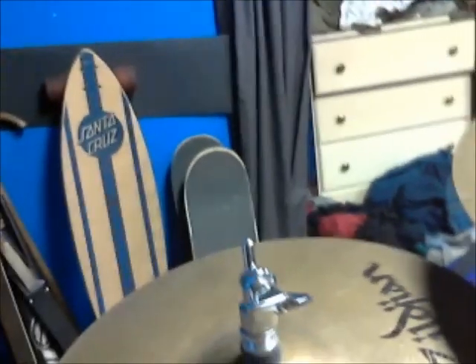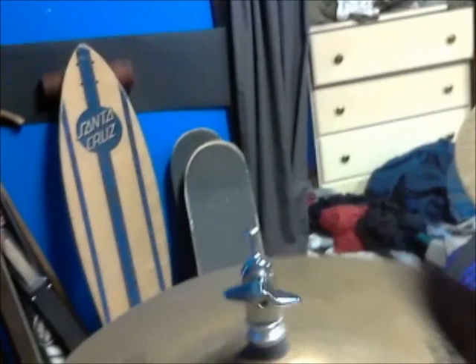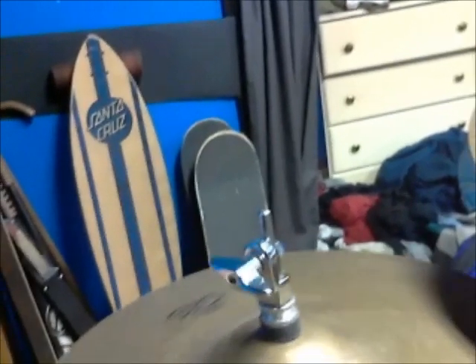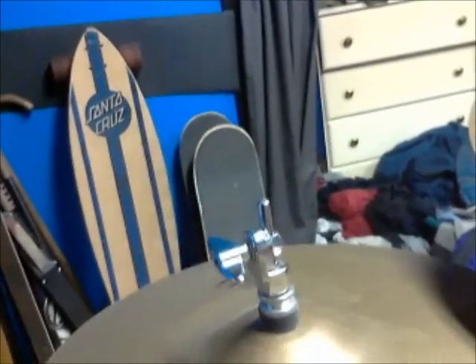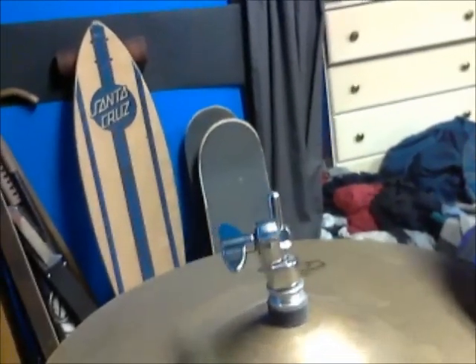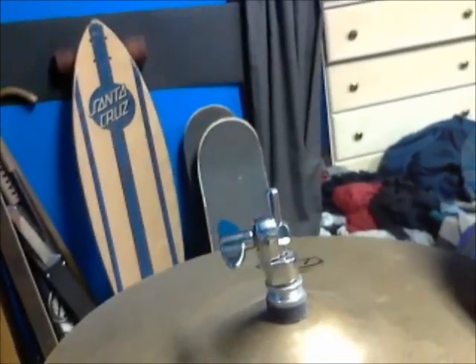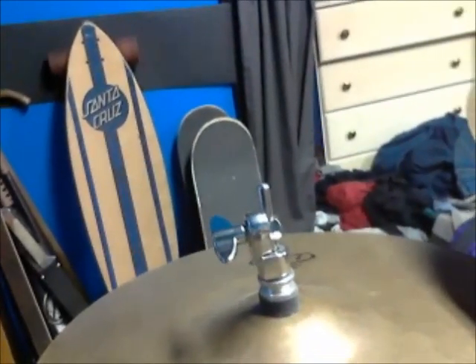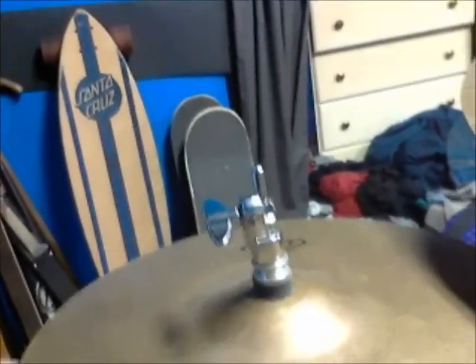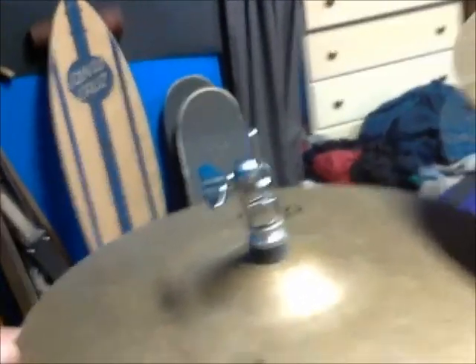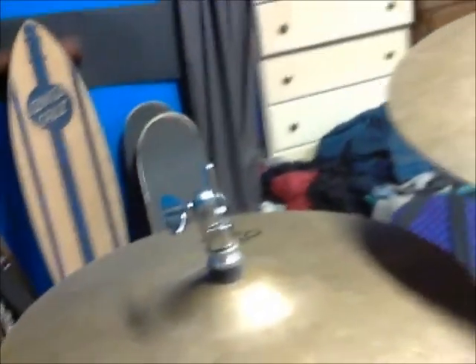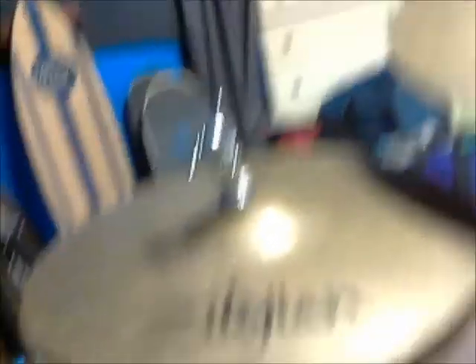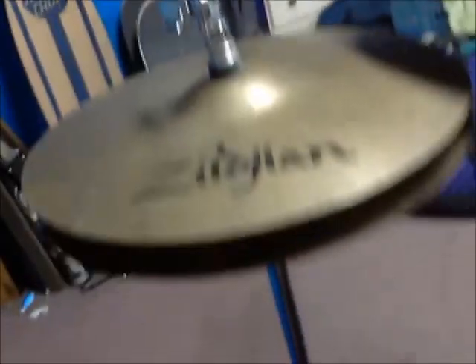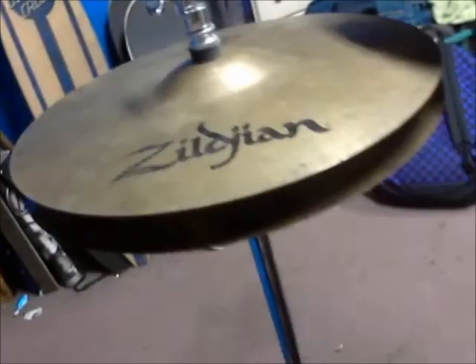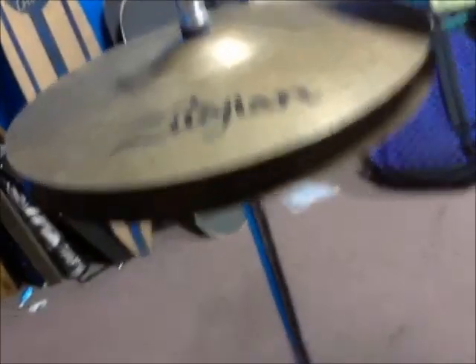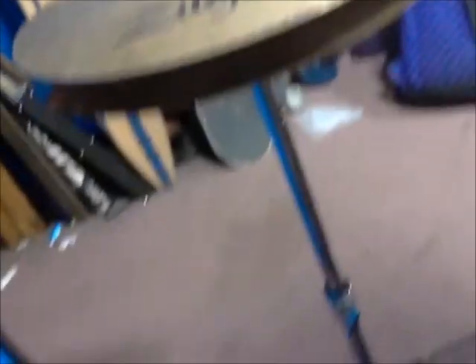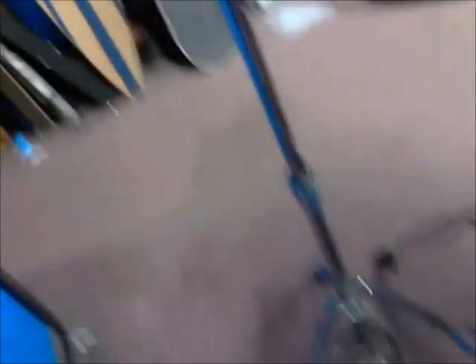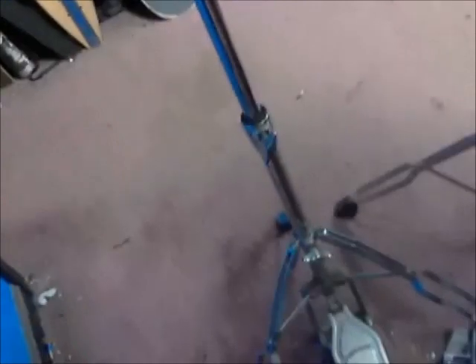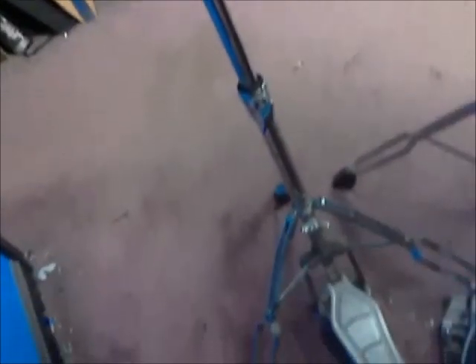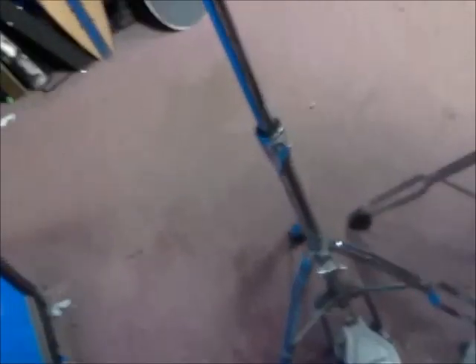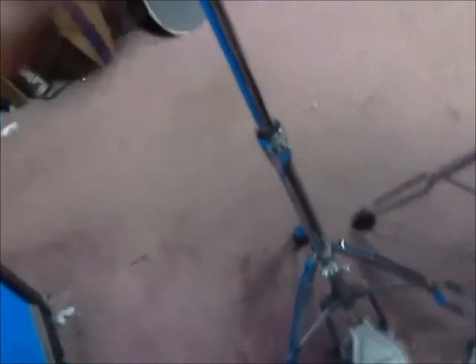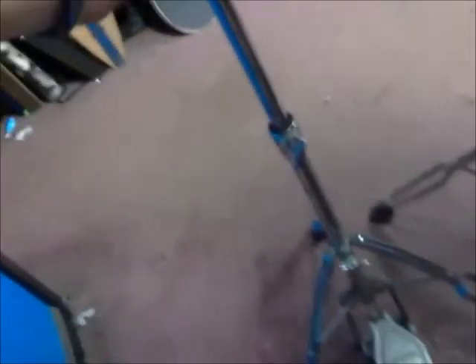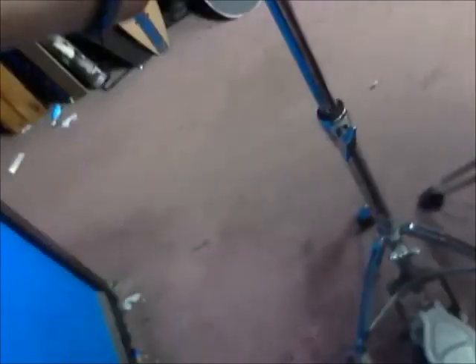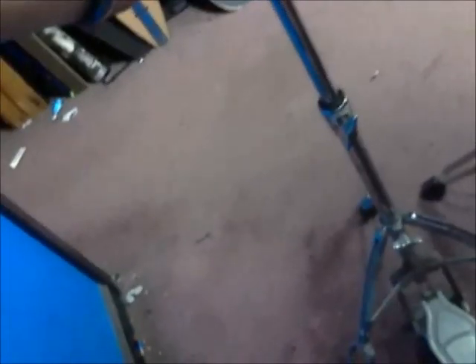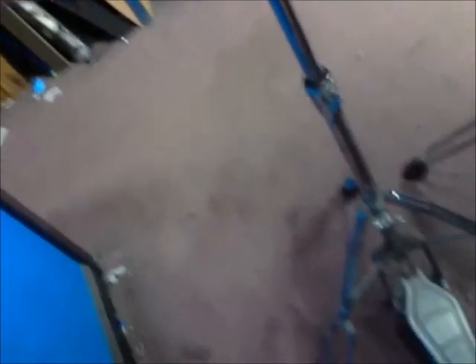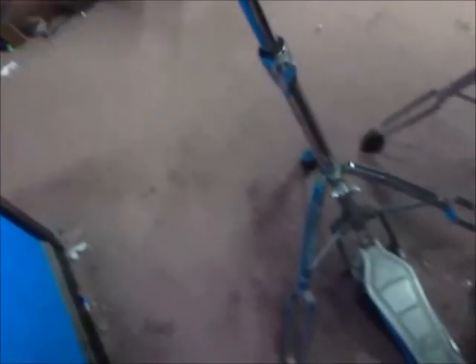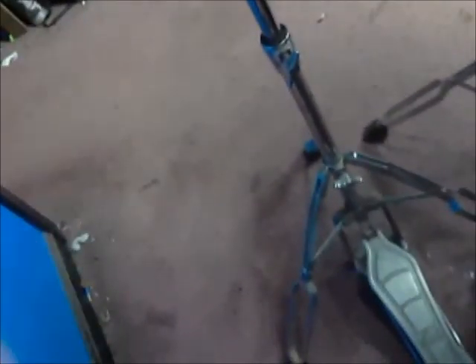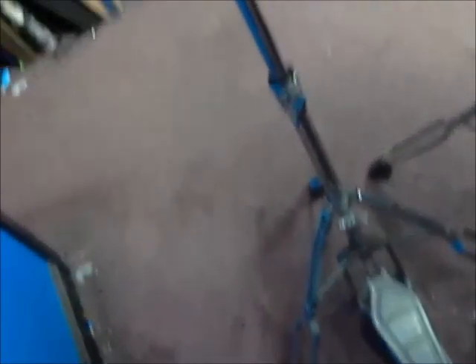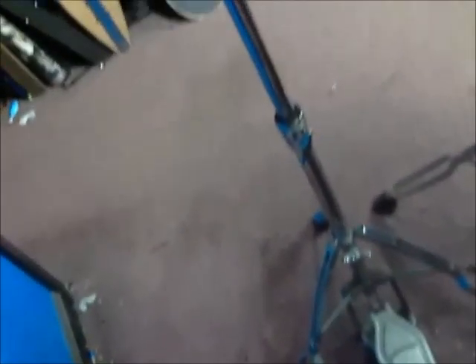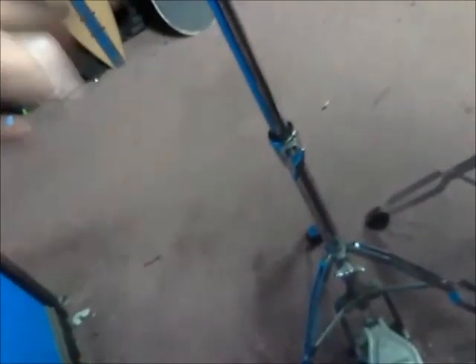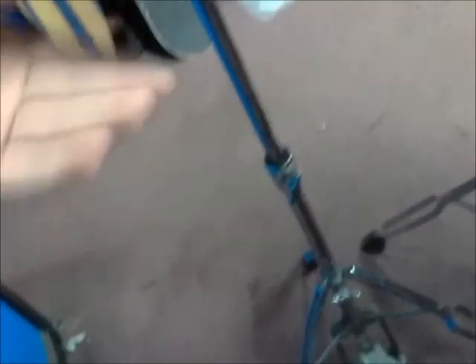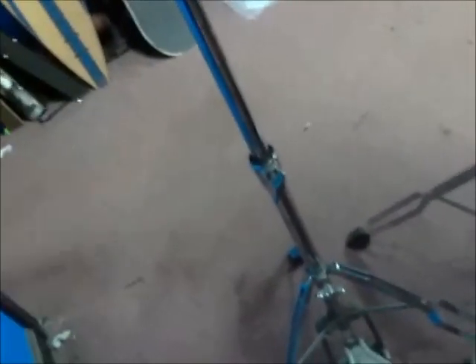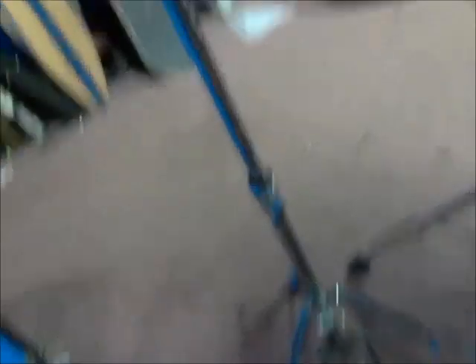I've got a Zildjian ZBT 13-inch hi-hat. Really nice sounding. It's on a stock Pearl stand.